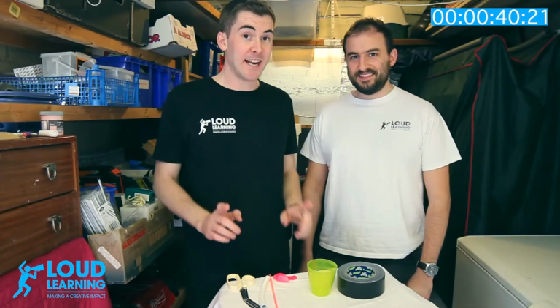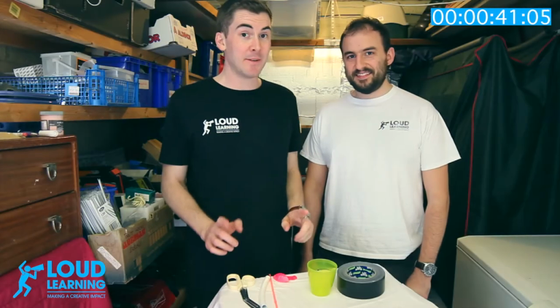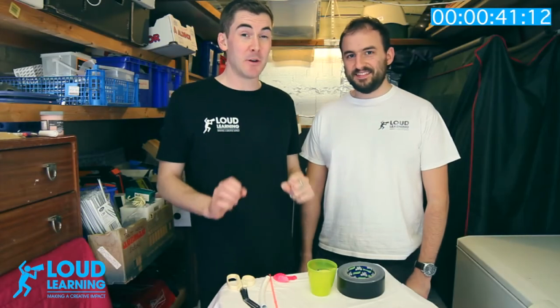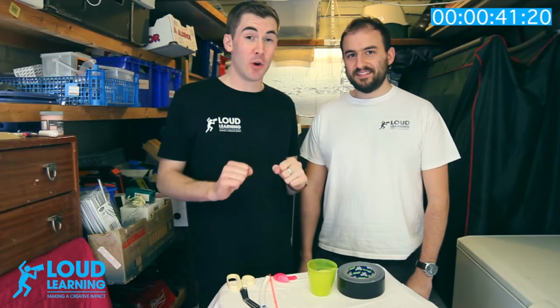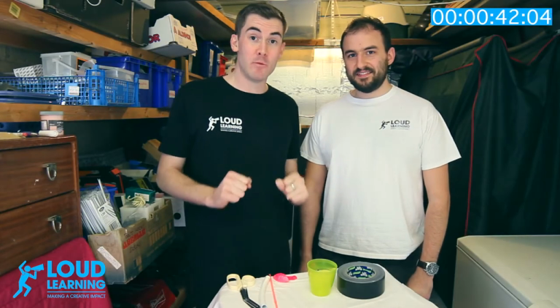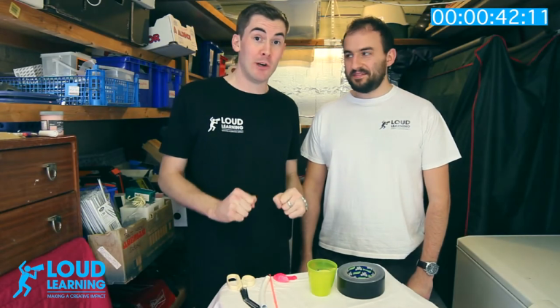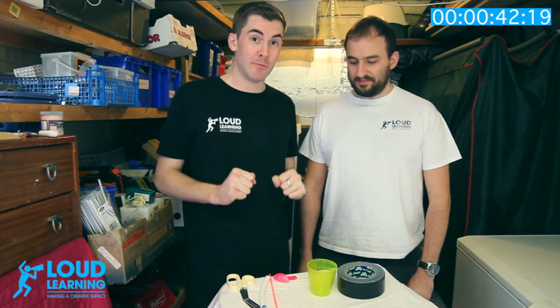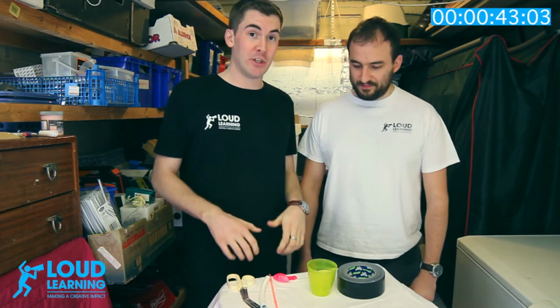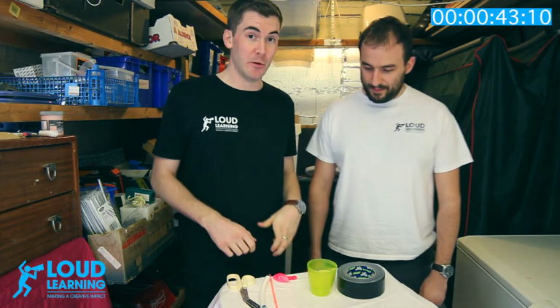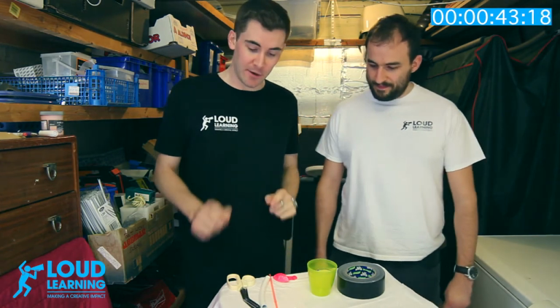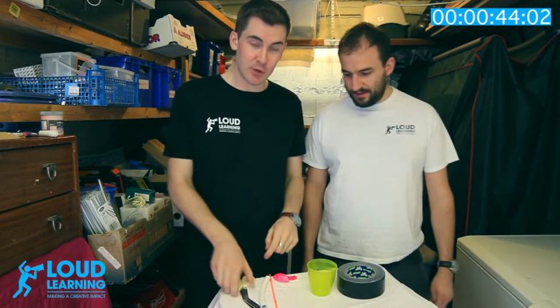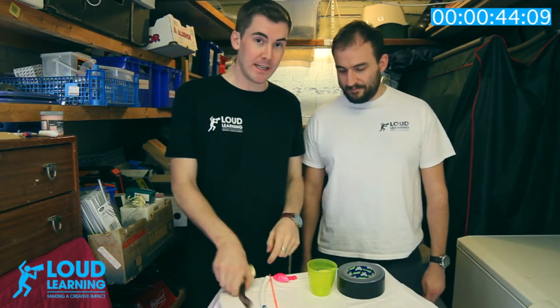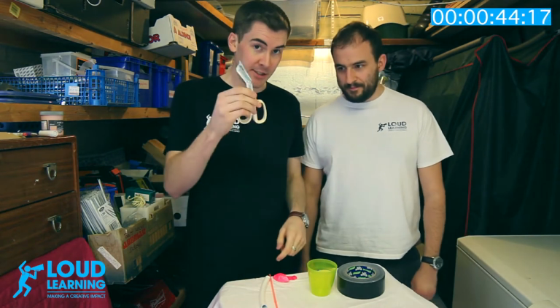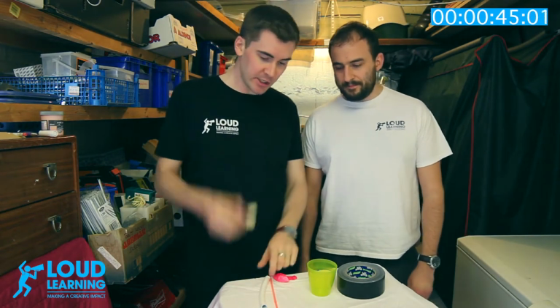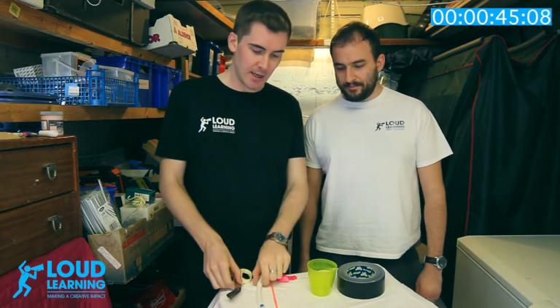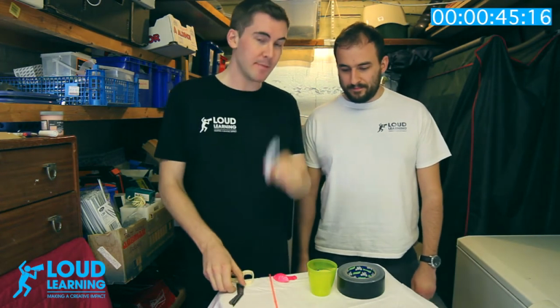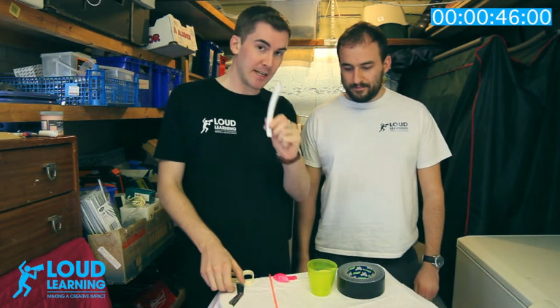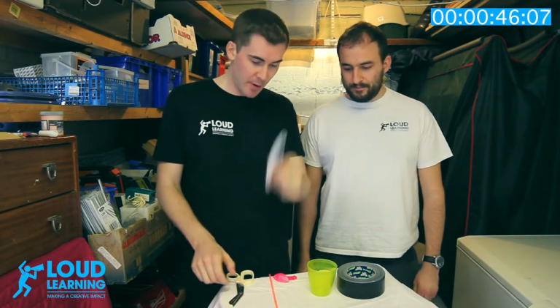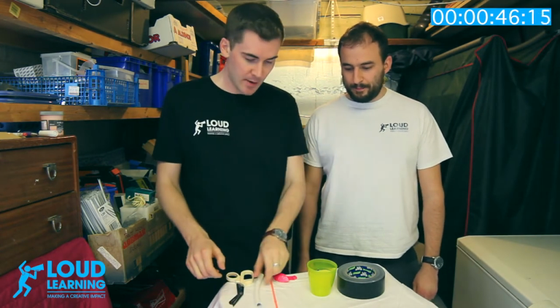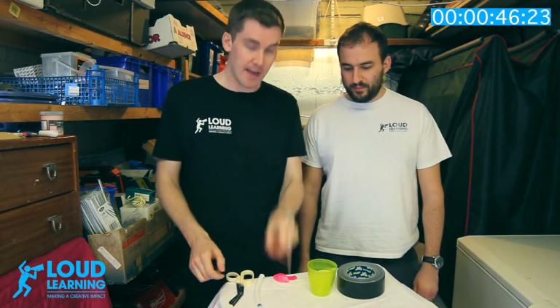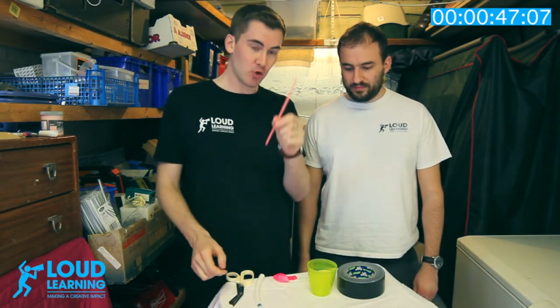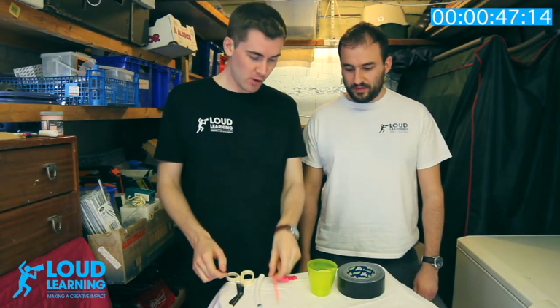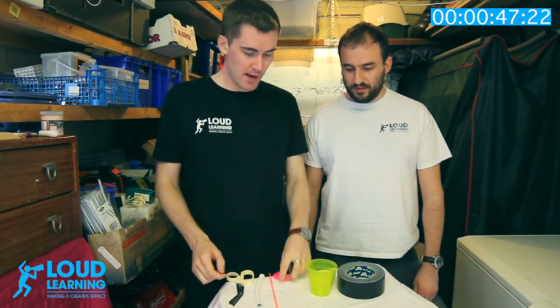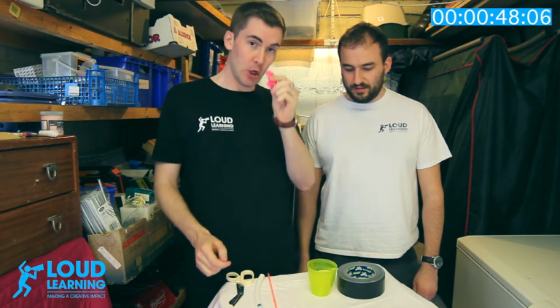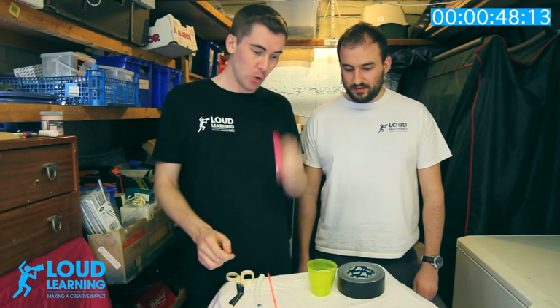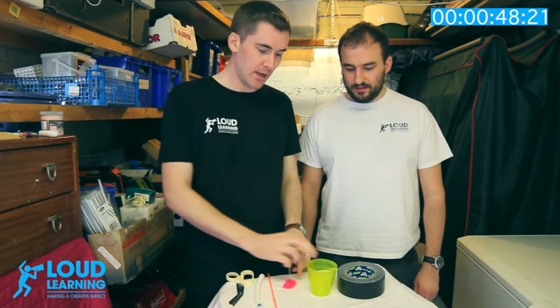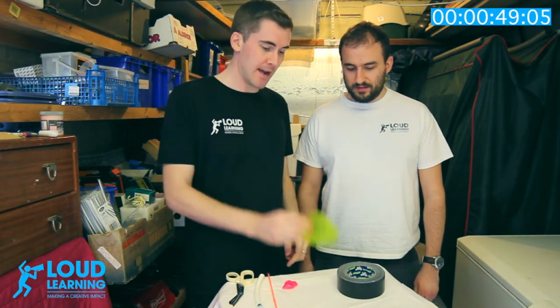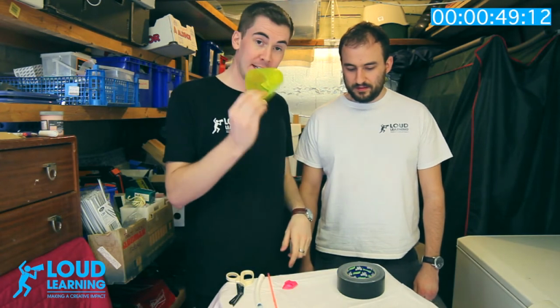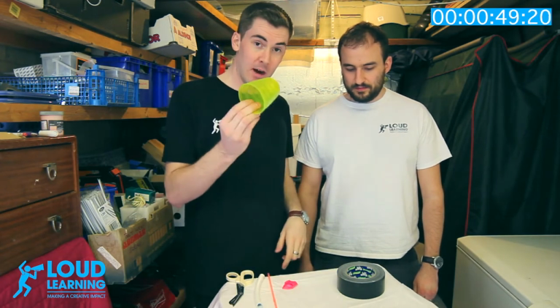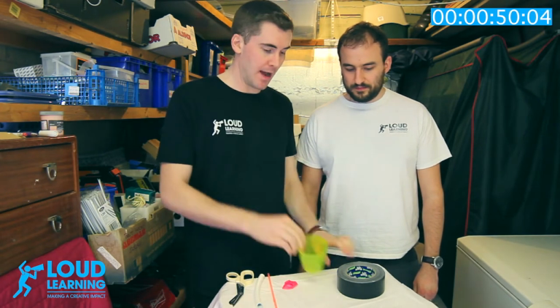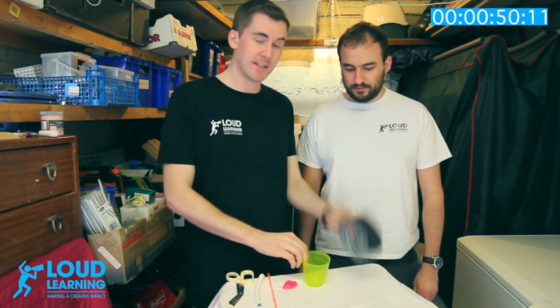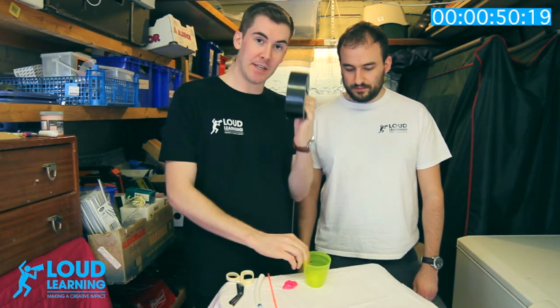Next up is how you make your own balloon bassoon. For this you'll need a pair of scissors, a piece of plastic pipe, a straw, a balloon, a plastic cup, and some tape.